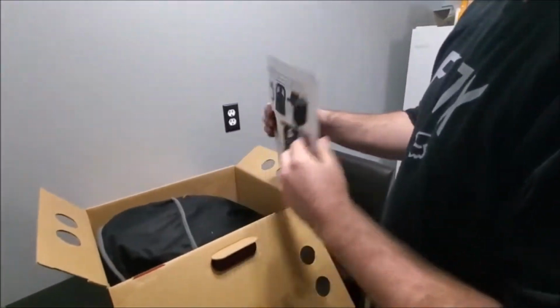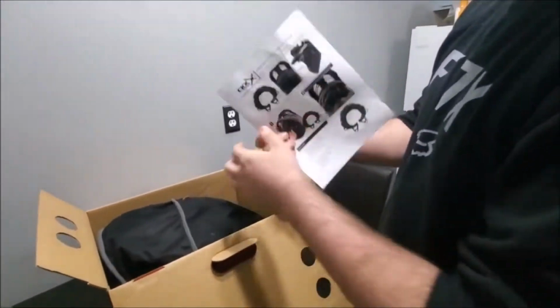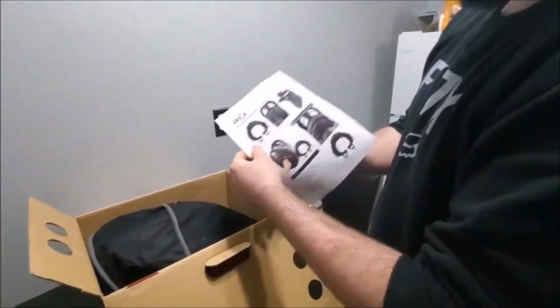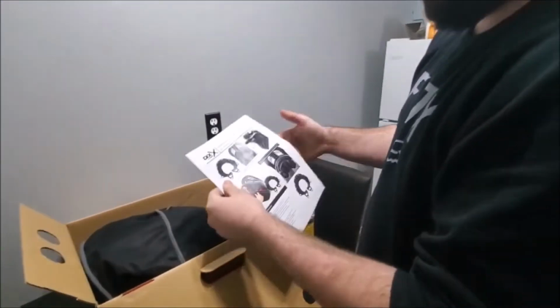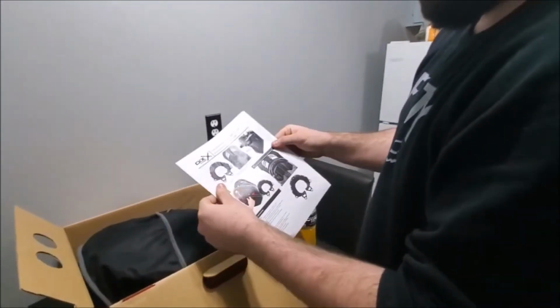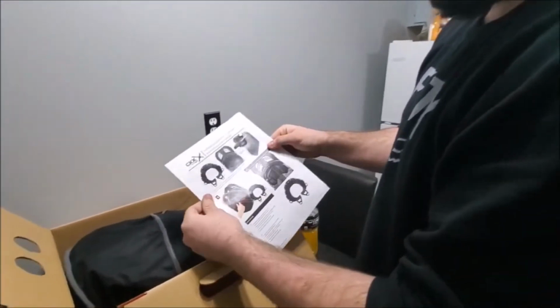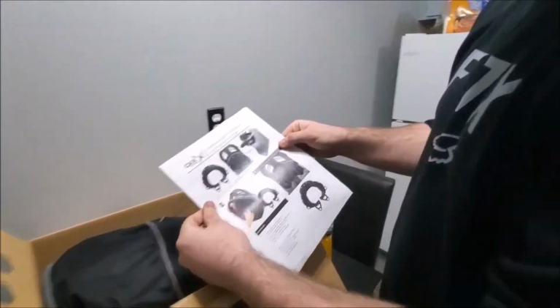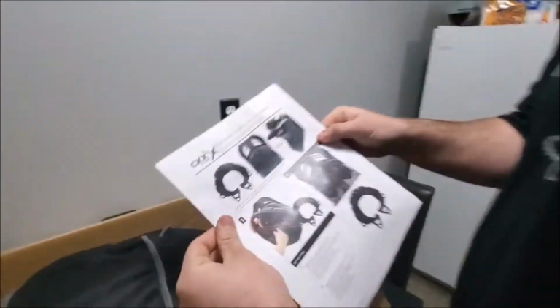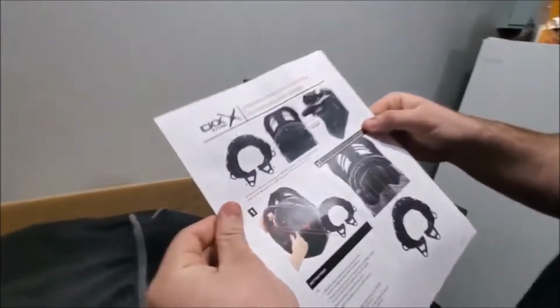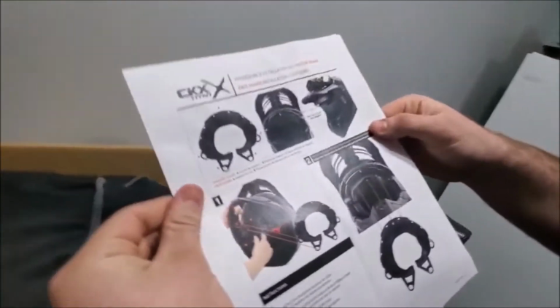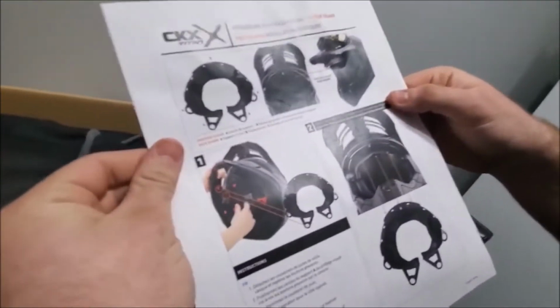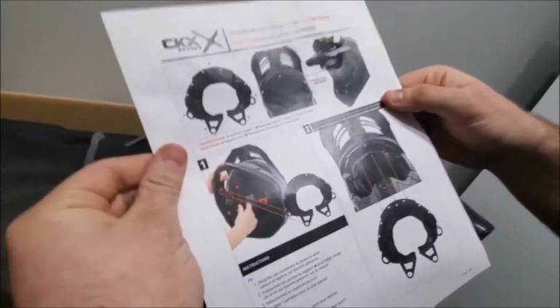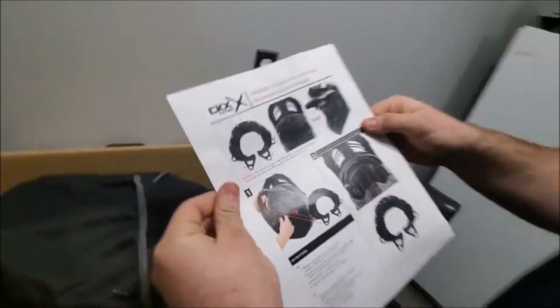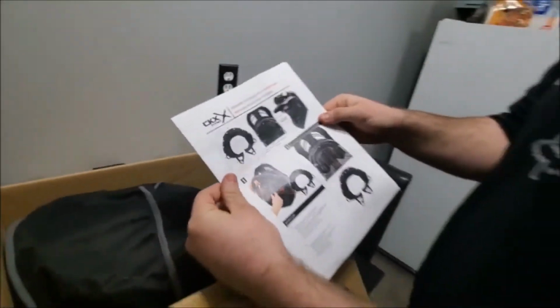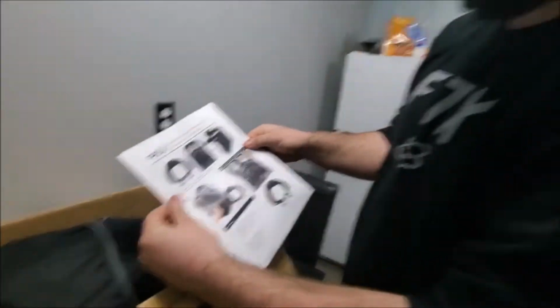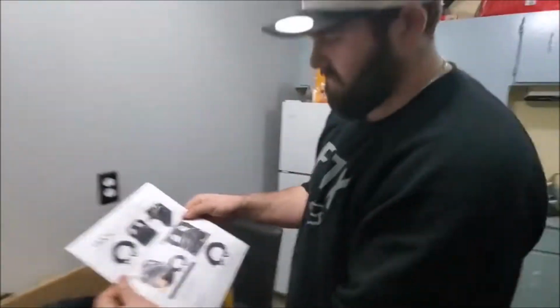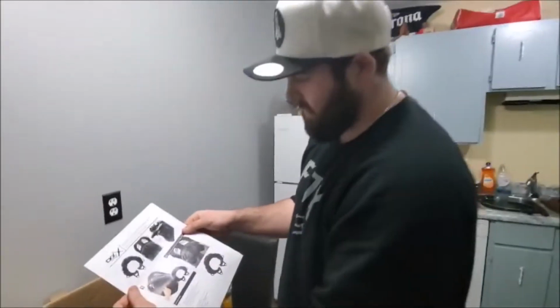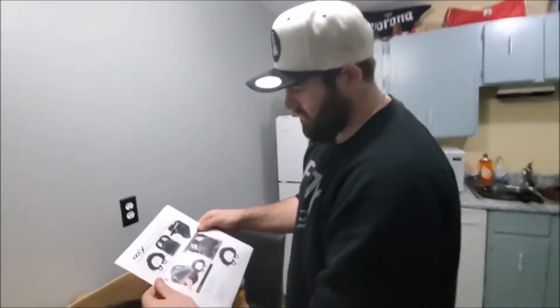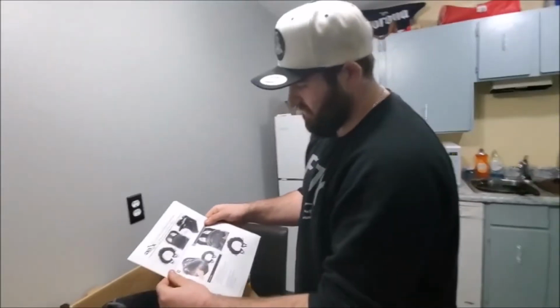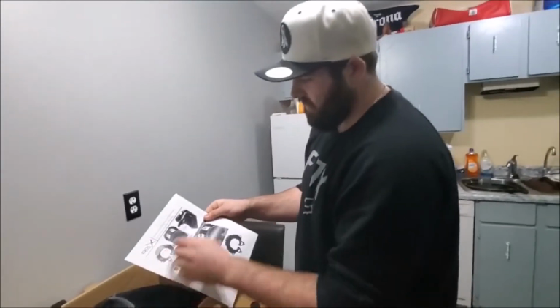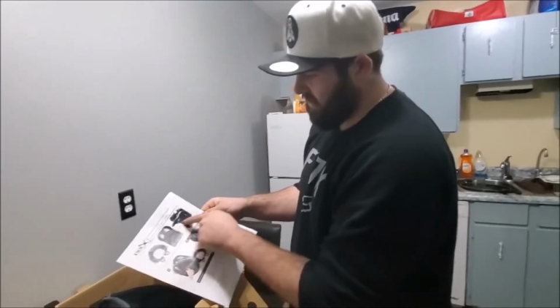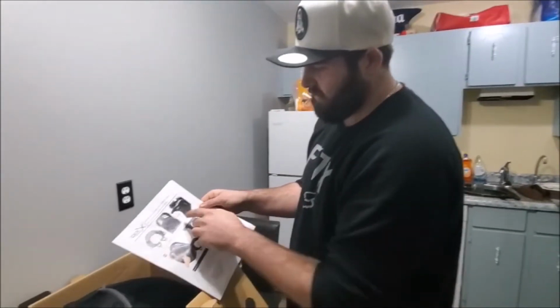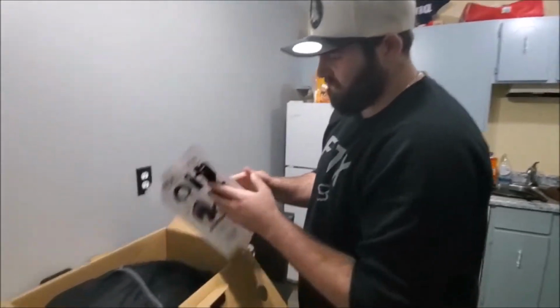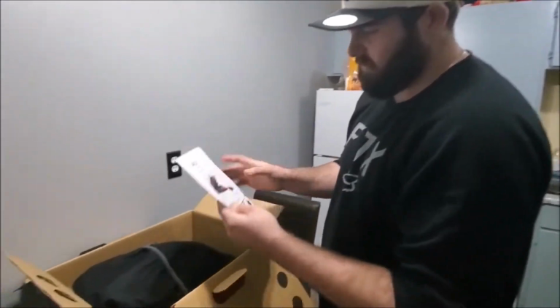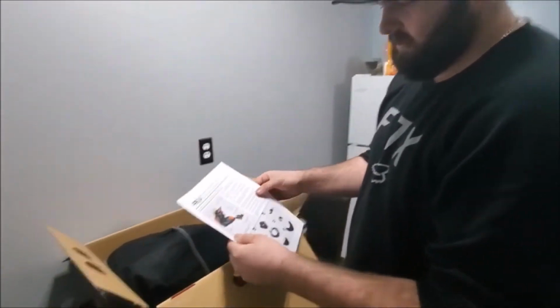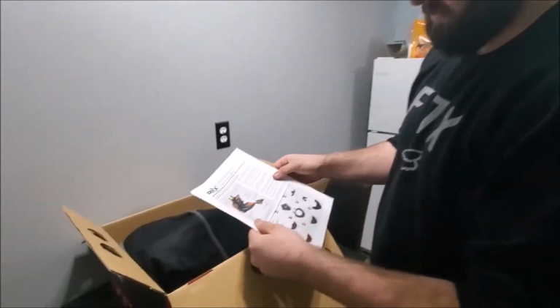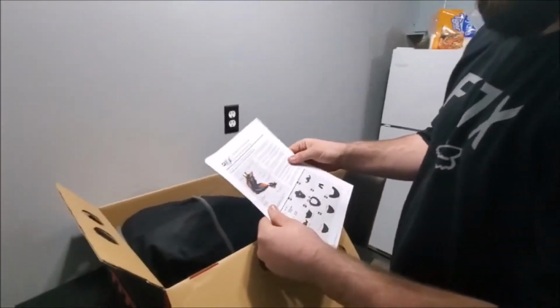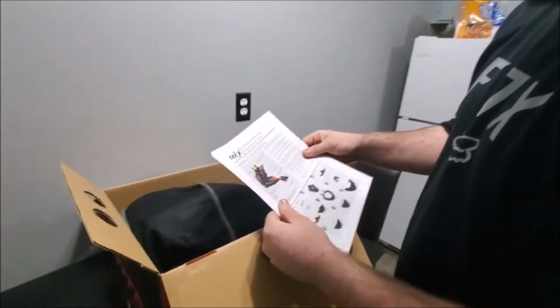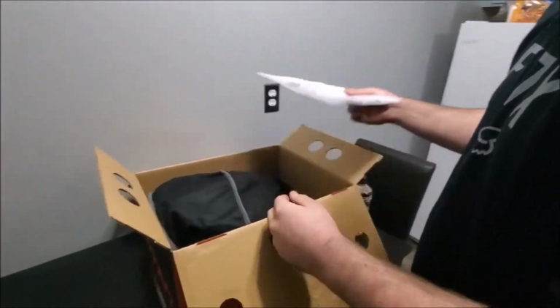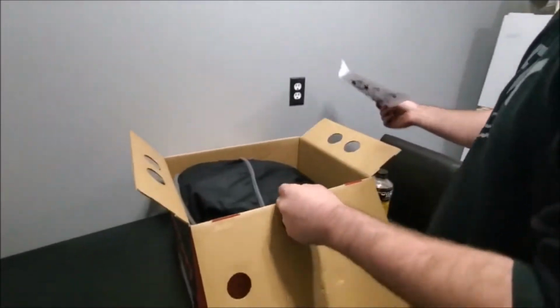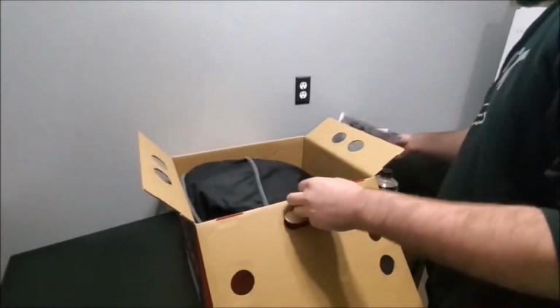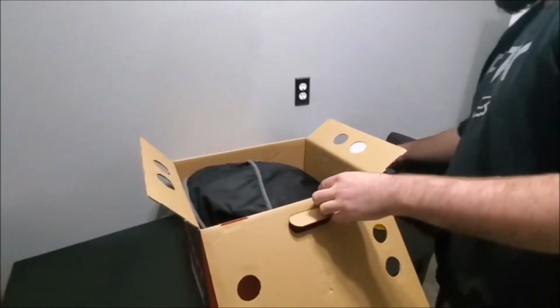You got your little manual, you know, it tells you what's what. Stuff like that, it's not bad. You got your eye skirts and all that. Getting into that once I actually get the helmet out.